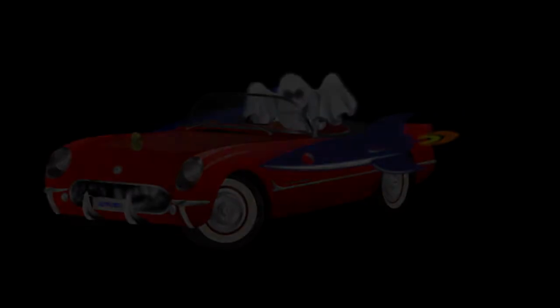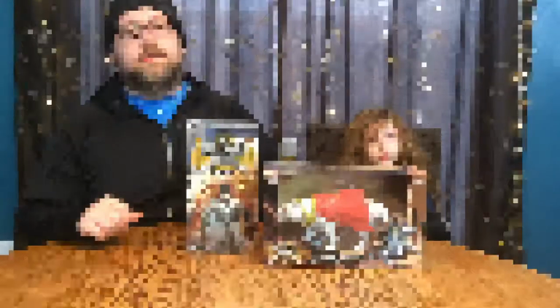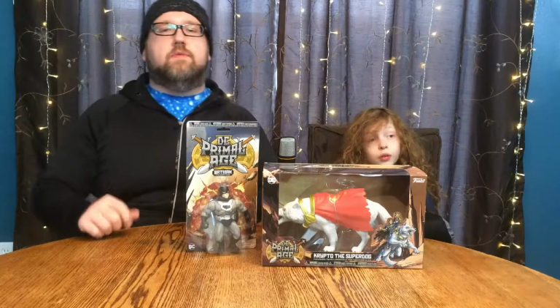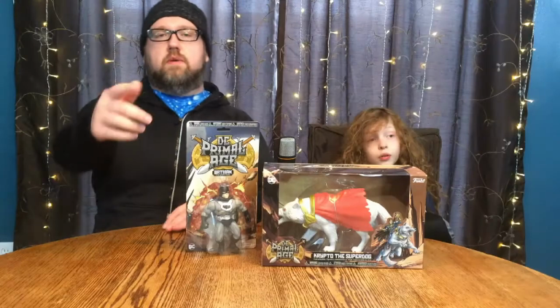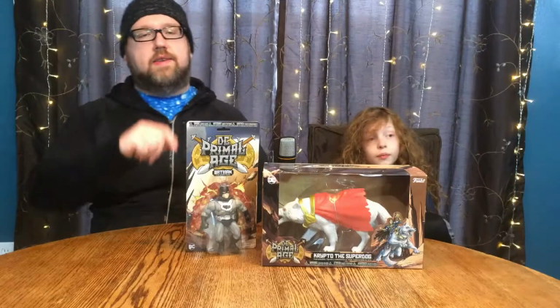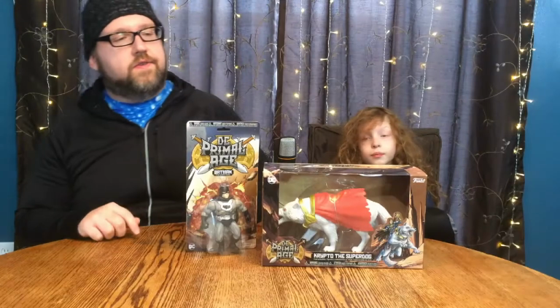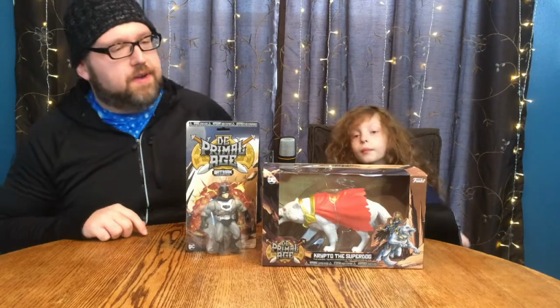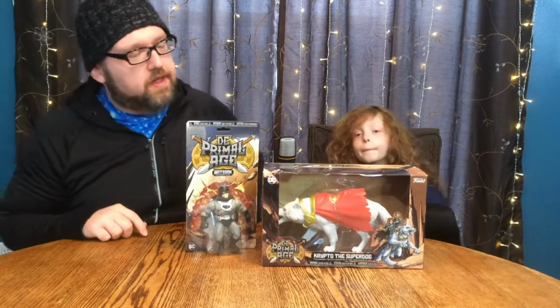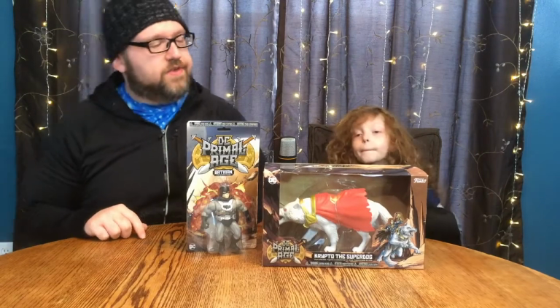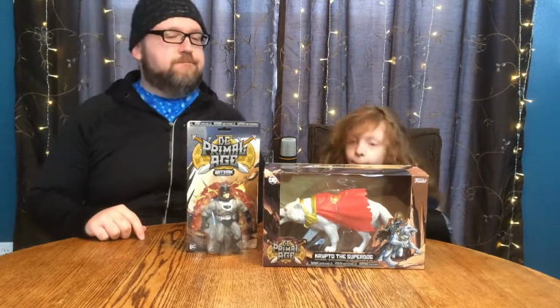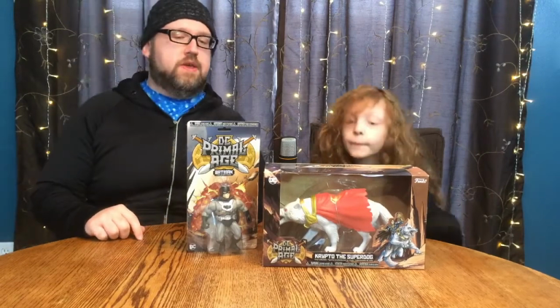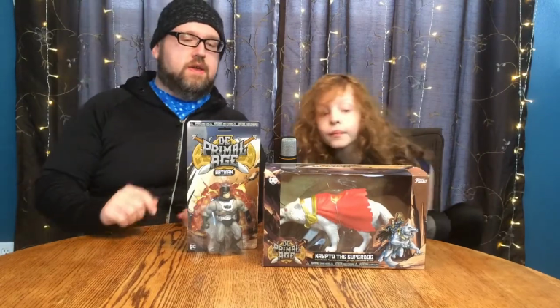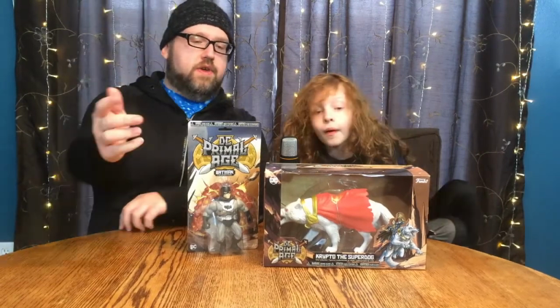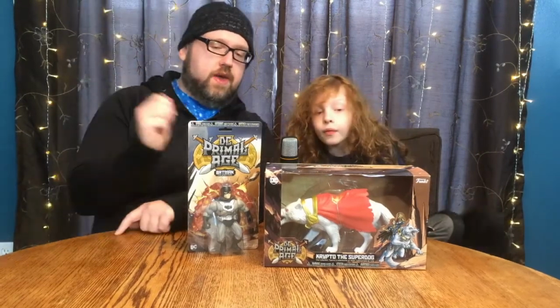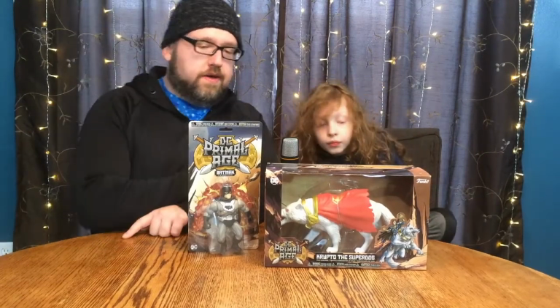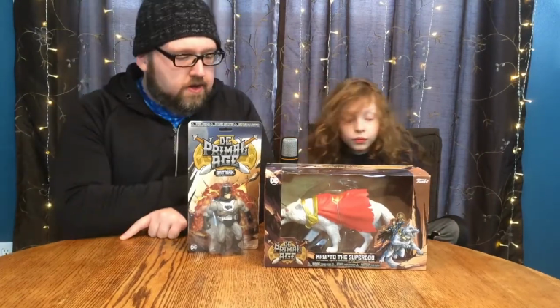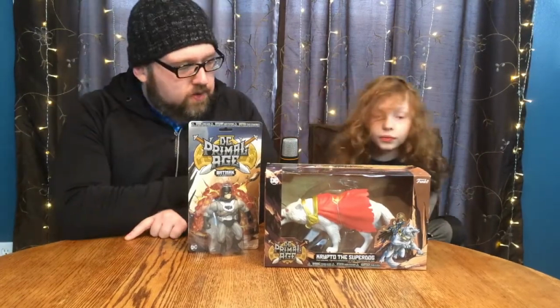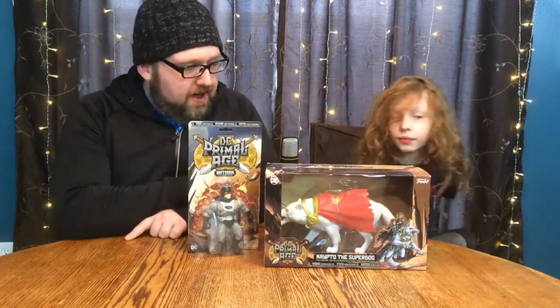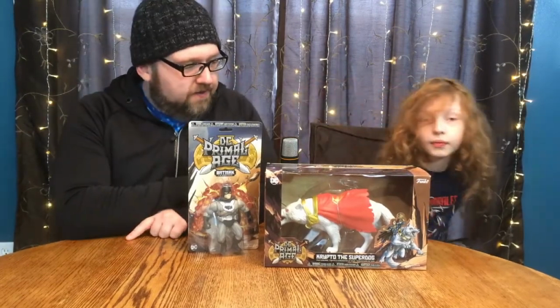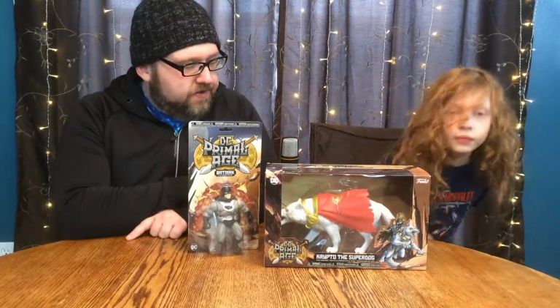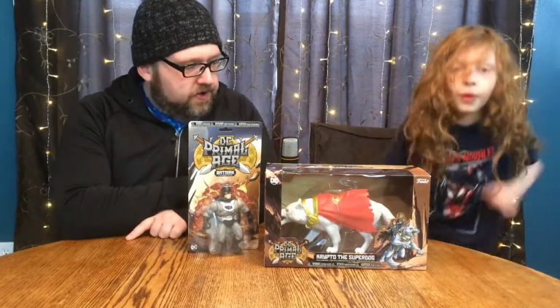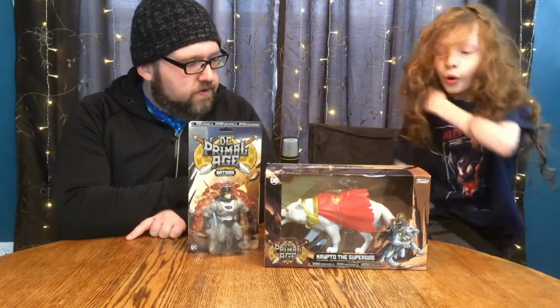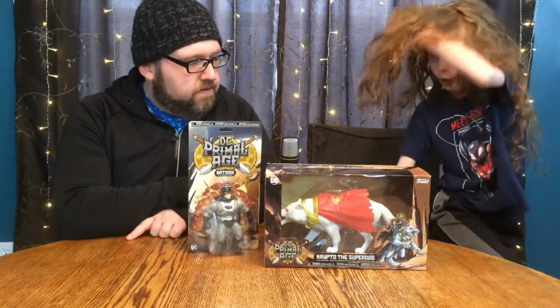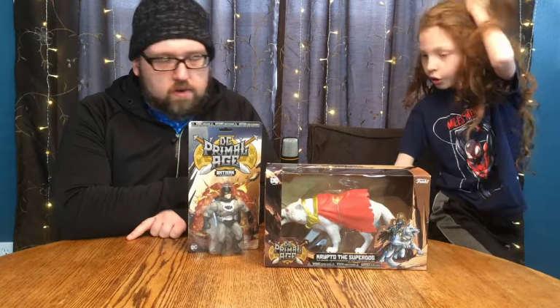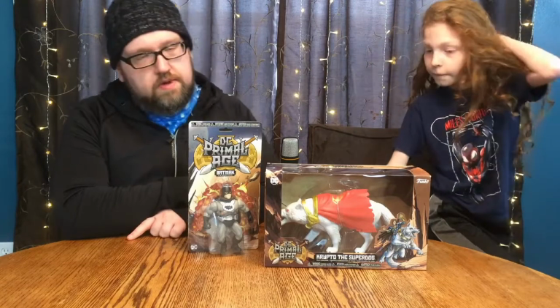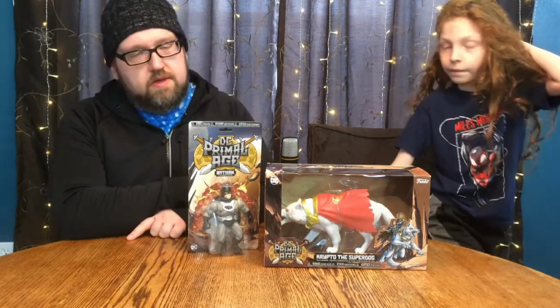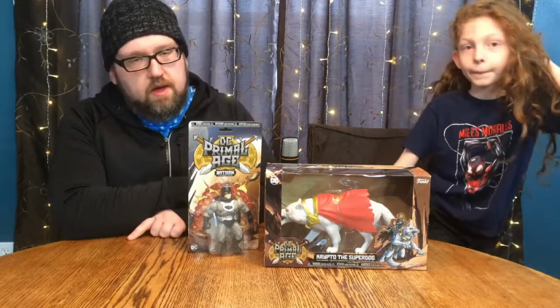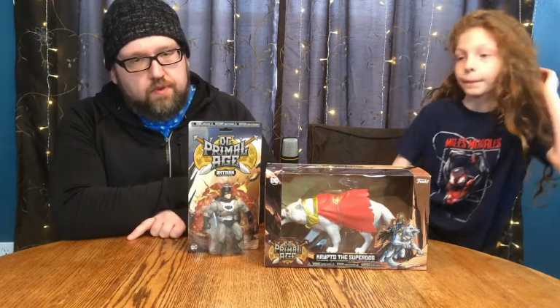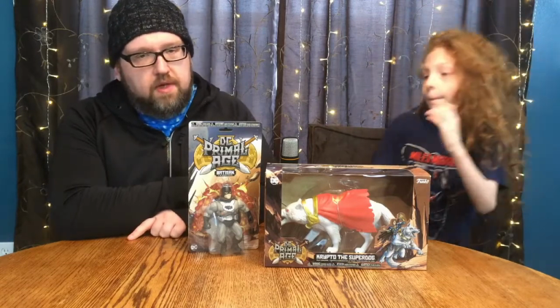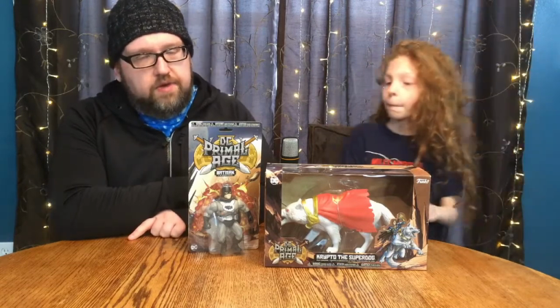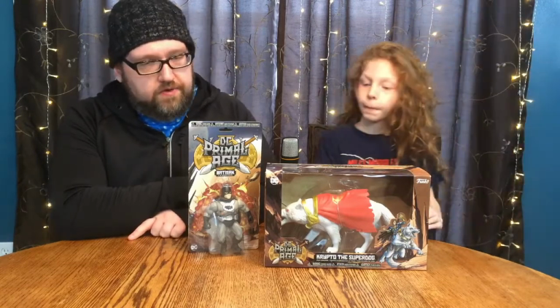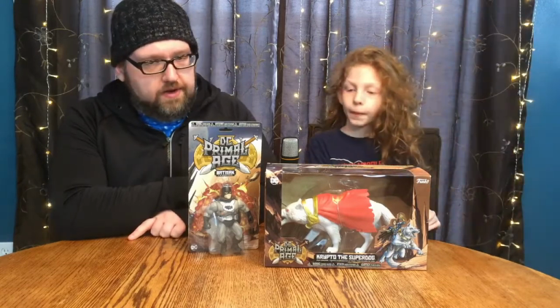Hey Phantoms, welcome back to After Phantom Television. This week we have two more DC Primal Age figures.